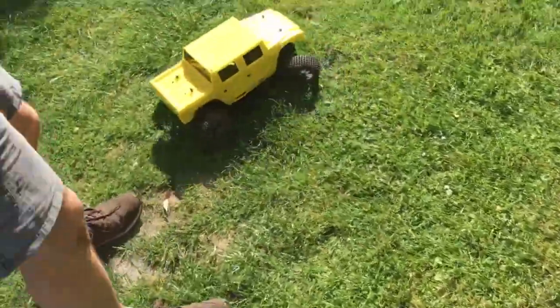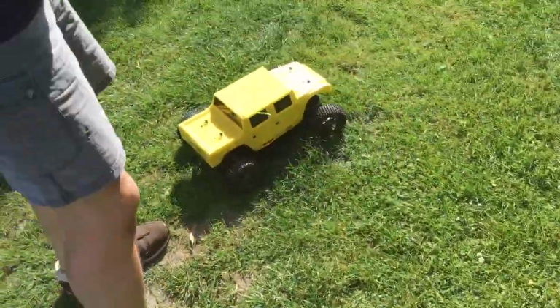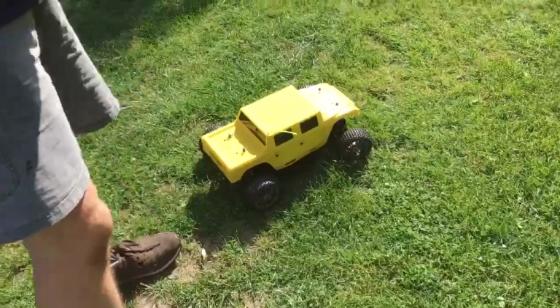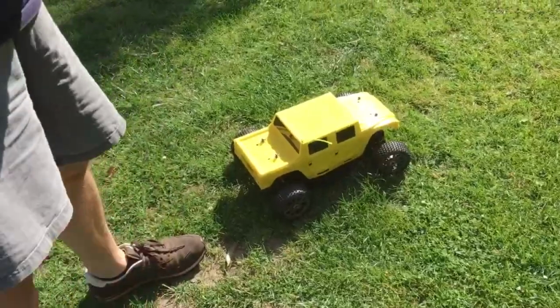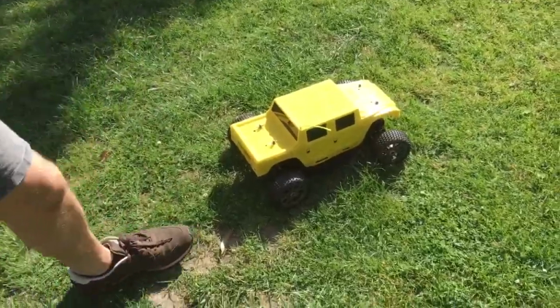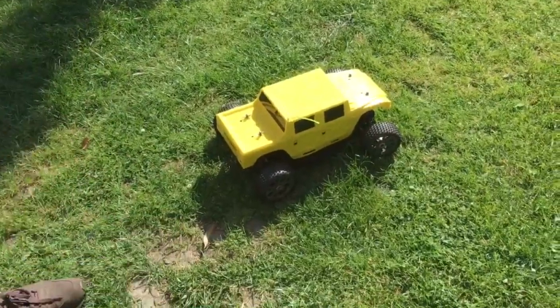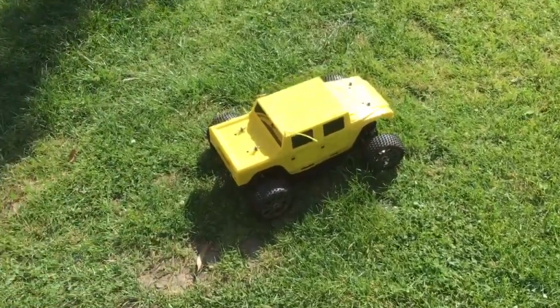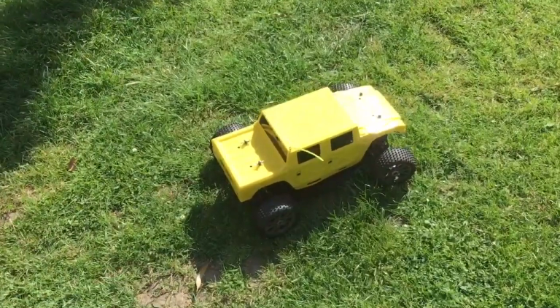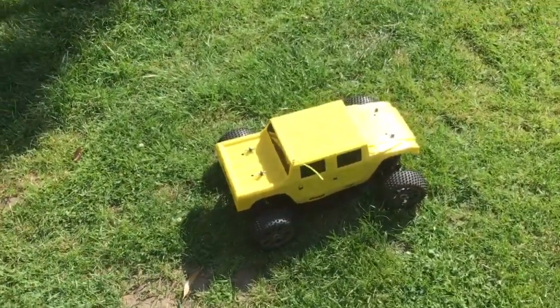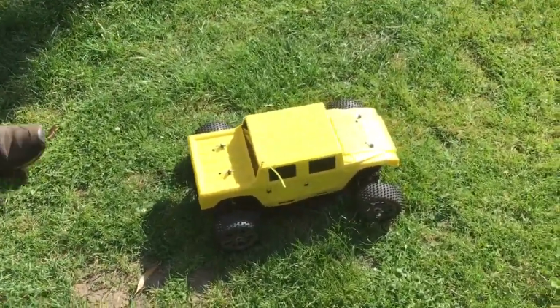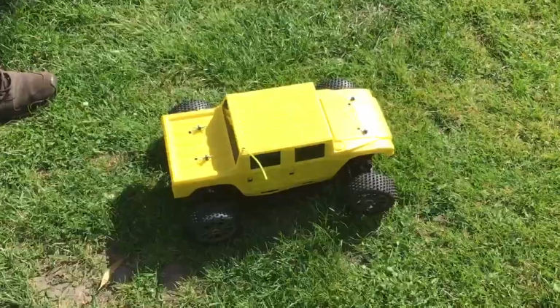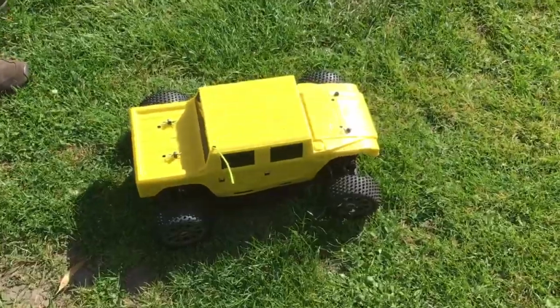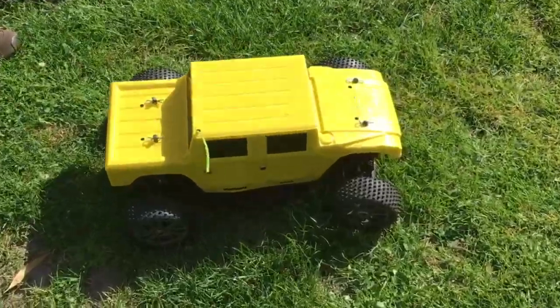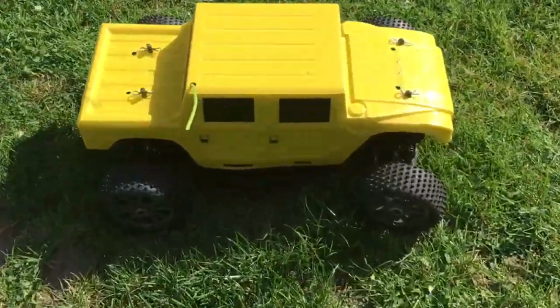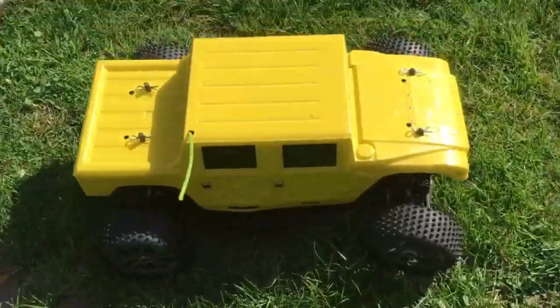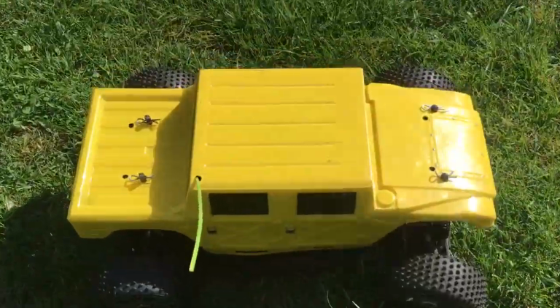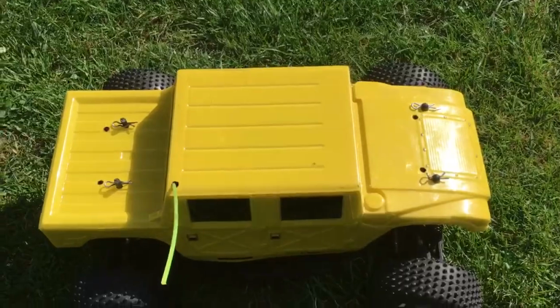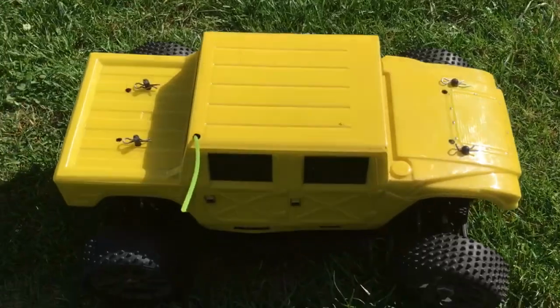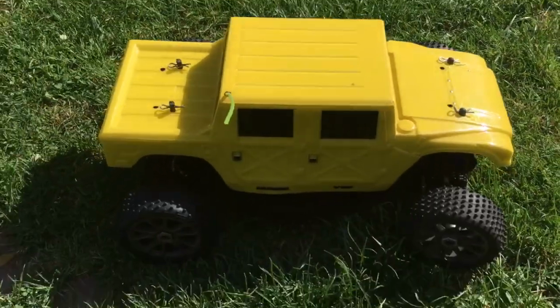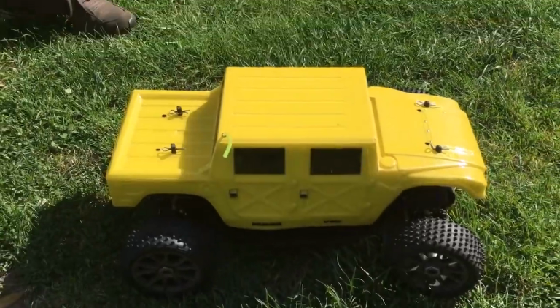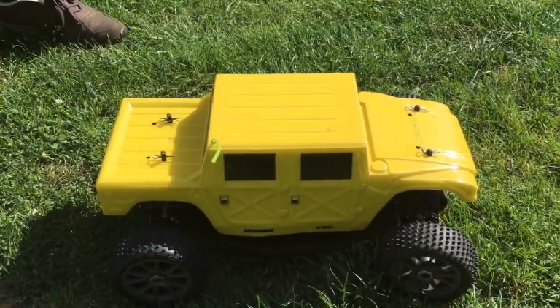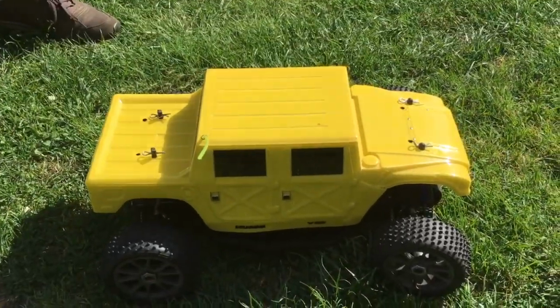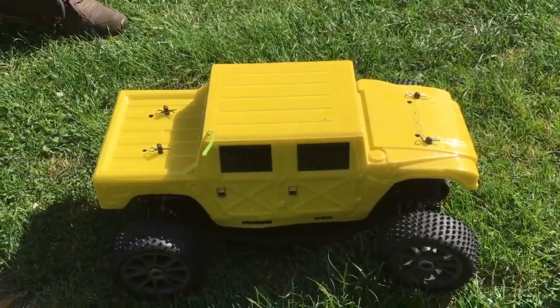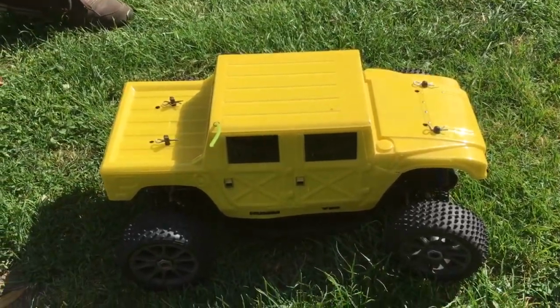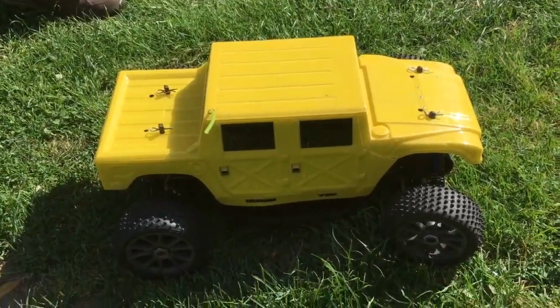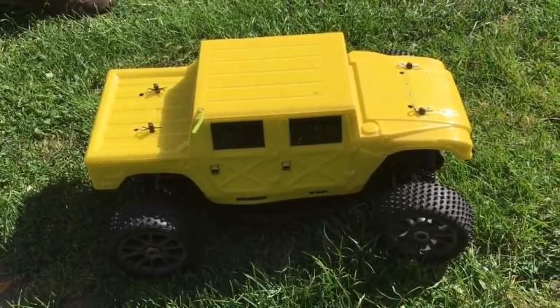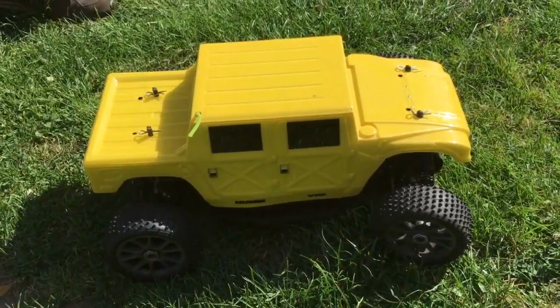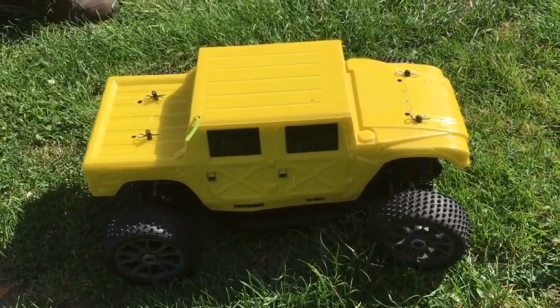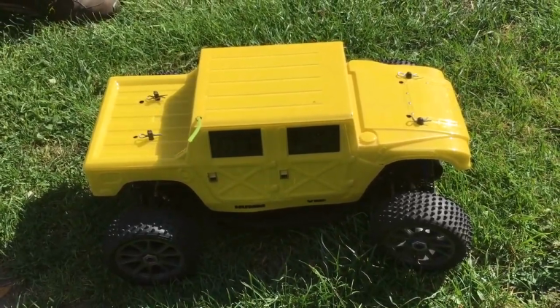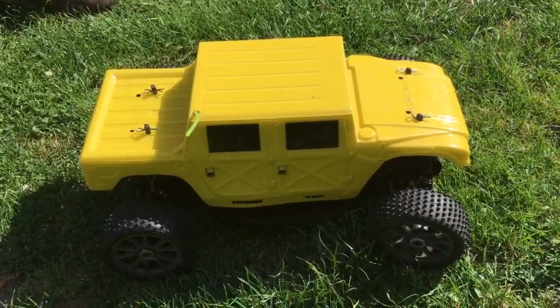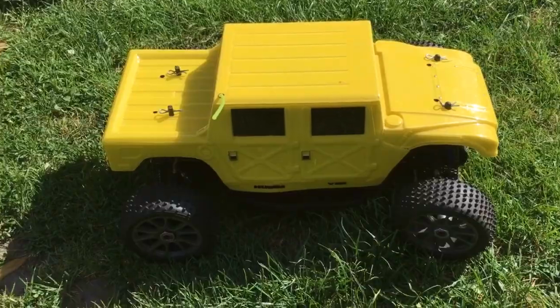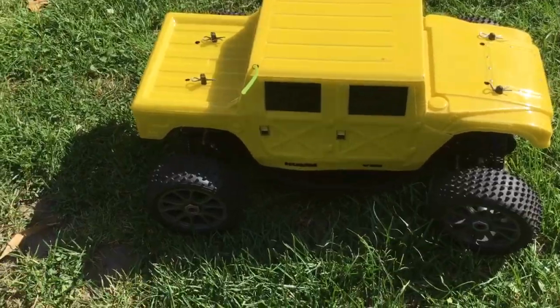There we go. That's a good example of the Hot Bodies Hummer. I probably should have warmed up a little bit before I did that, but there we go. That's the Hummer.